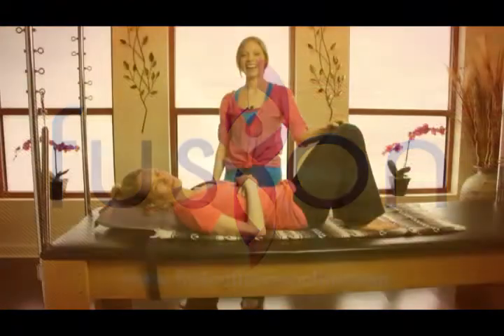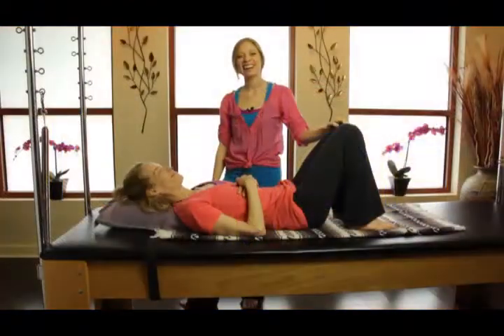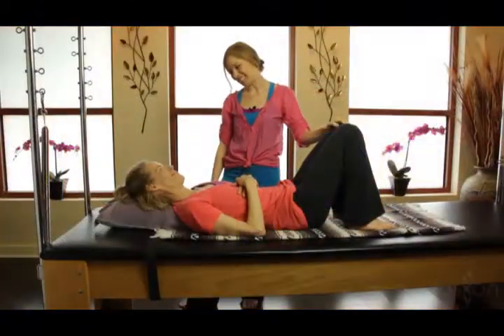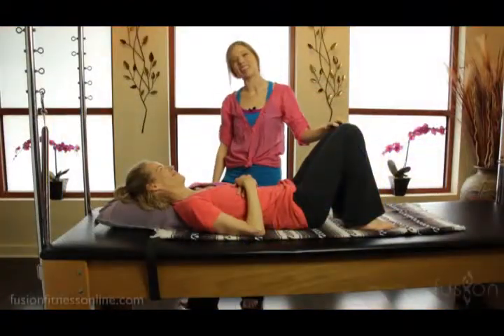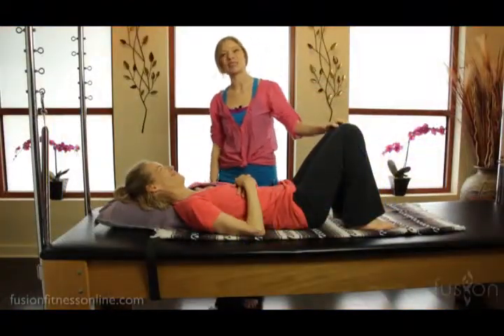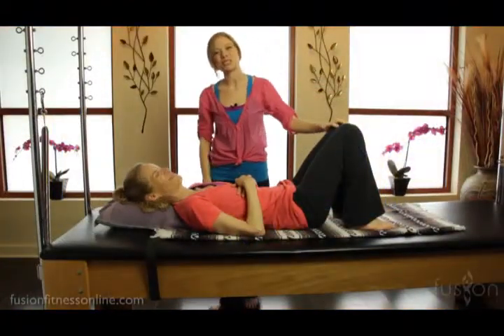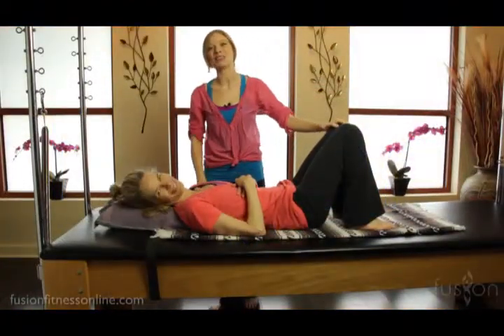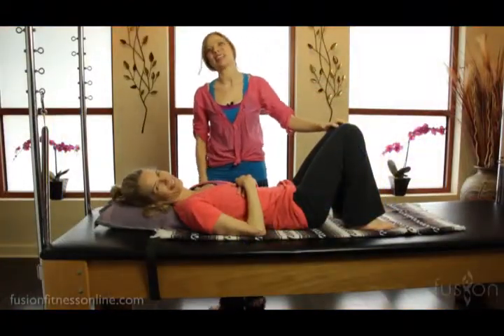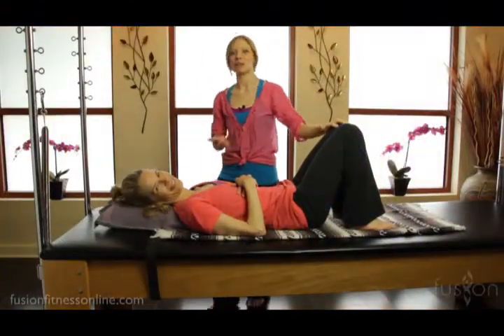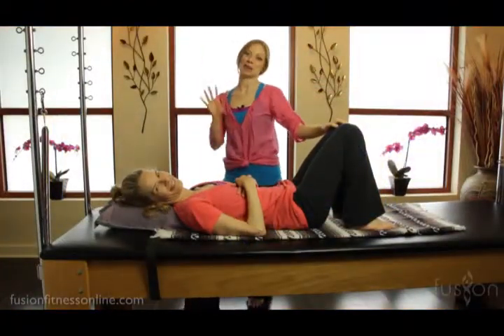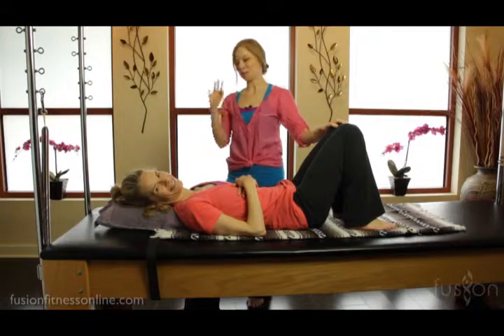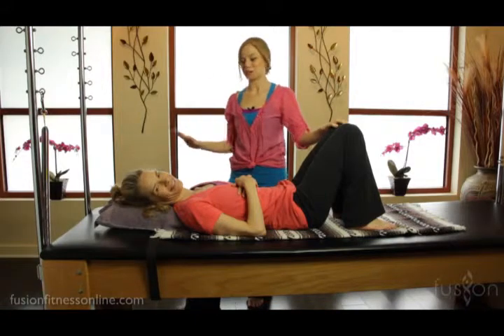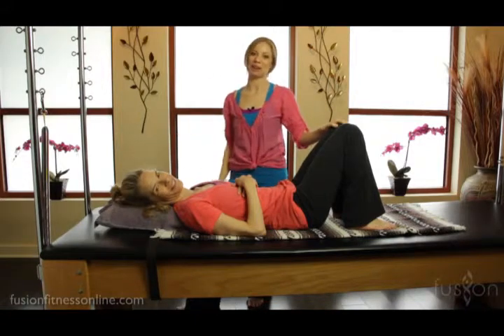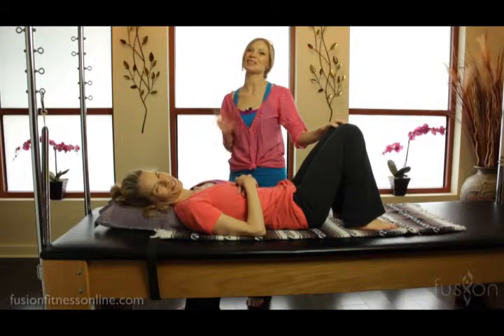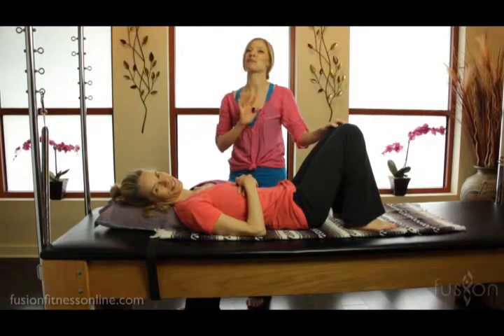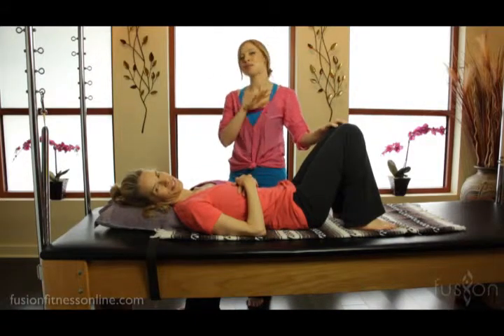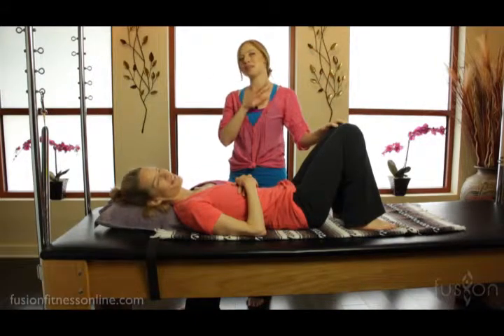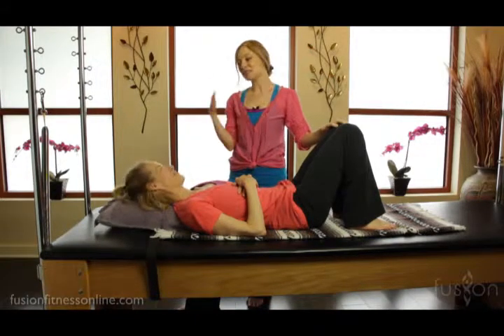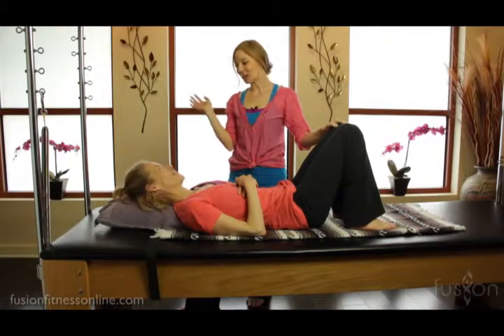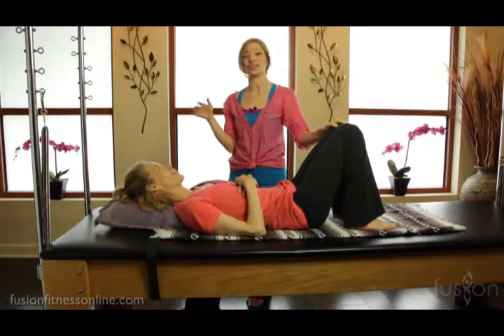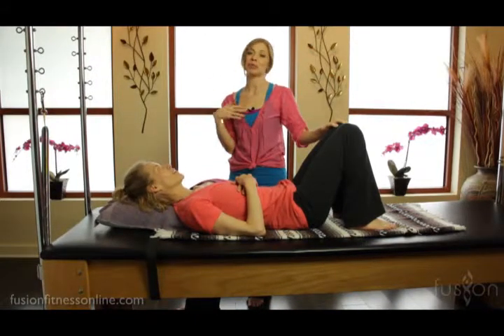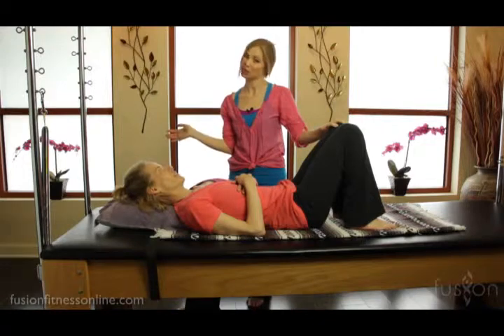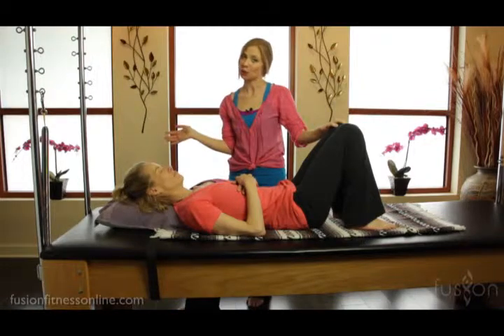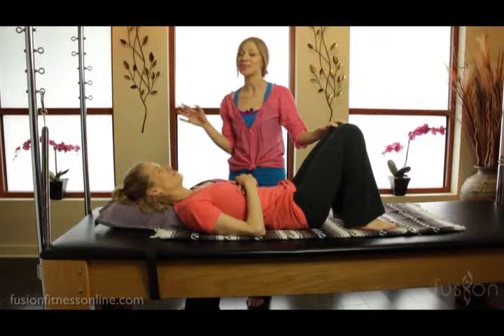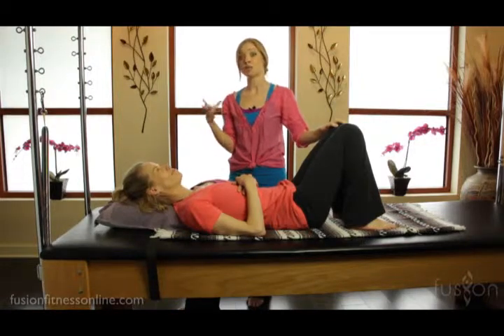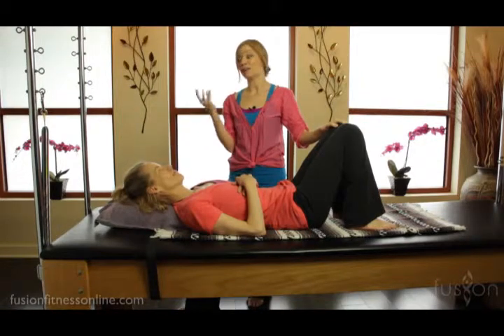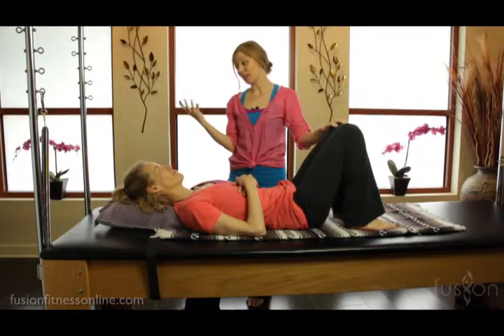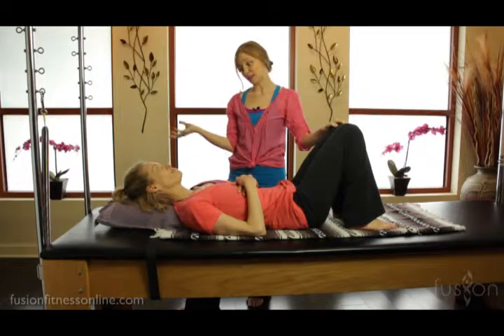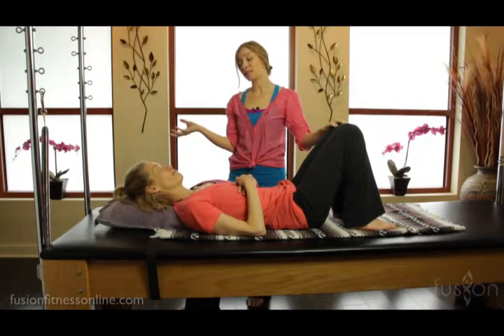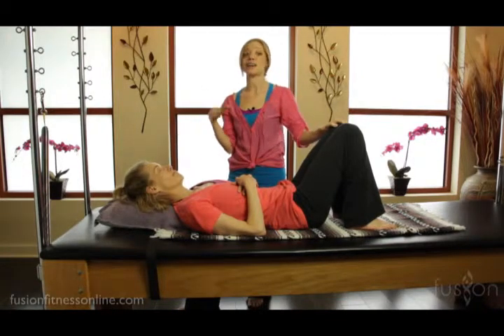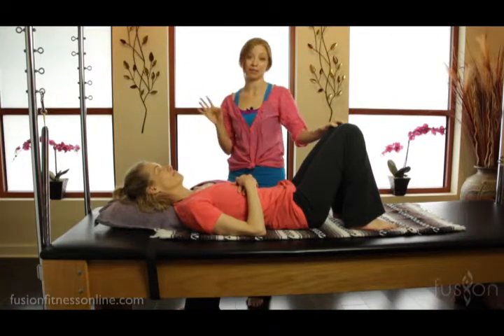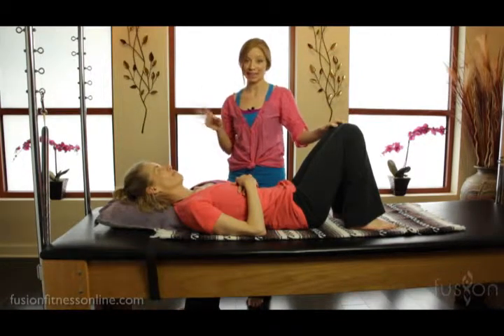Hi there, Casey and Jen here with another Fusion video. Today we're going to be talking about playing with the springs, and this is one of the easiest ways to change up challenges for your clients as well as alter the exercises to their specific needs.